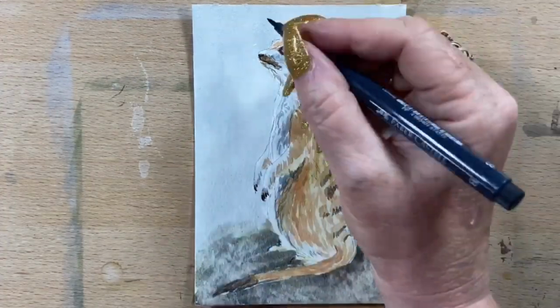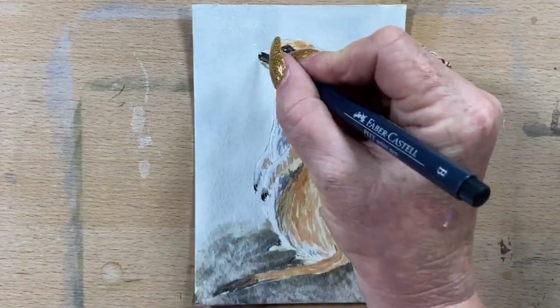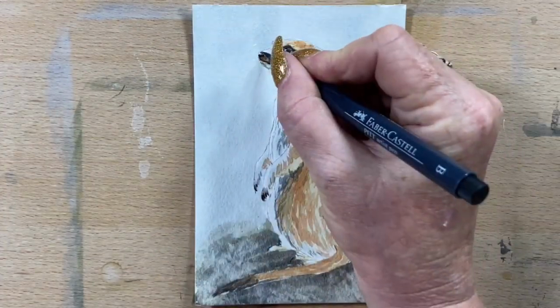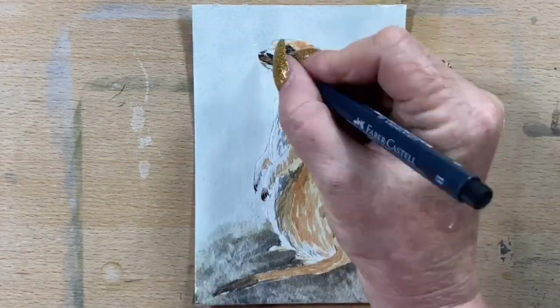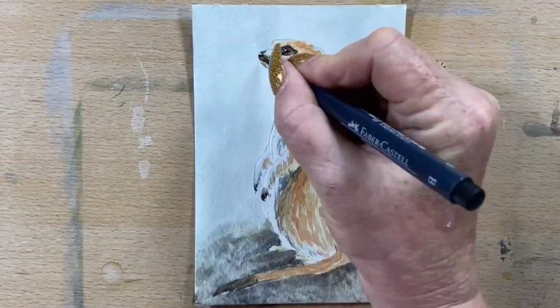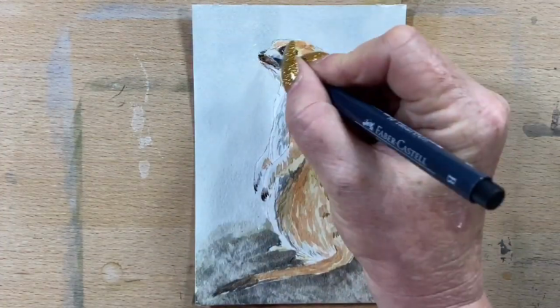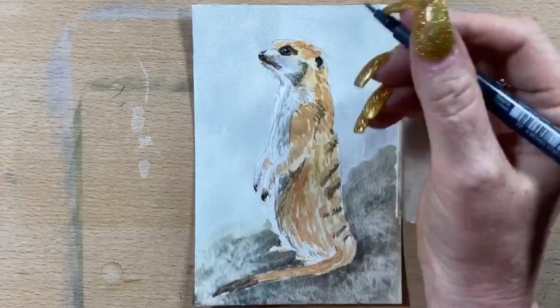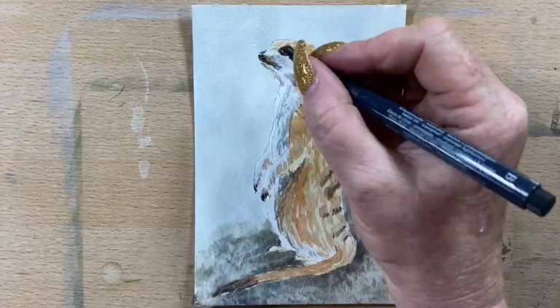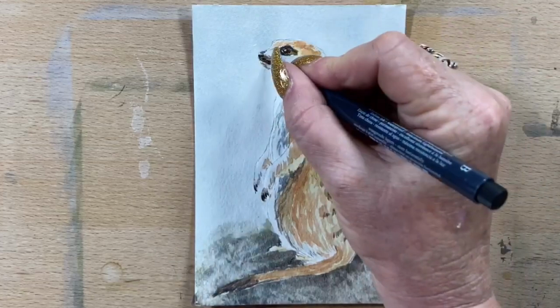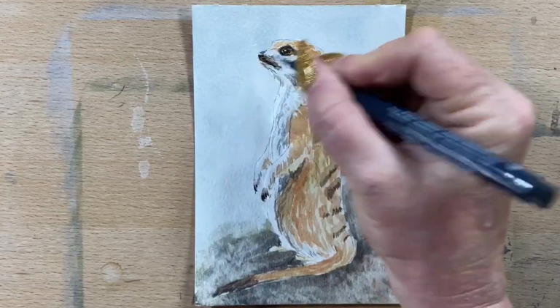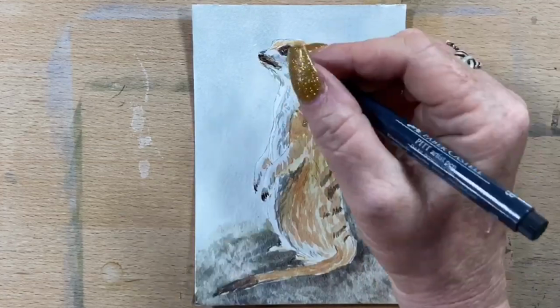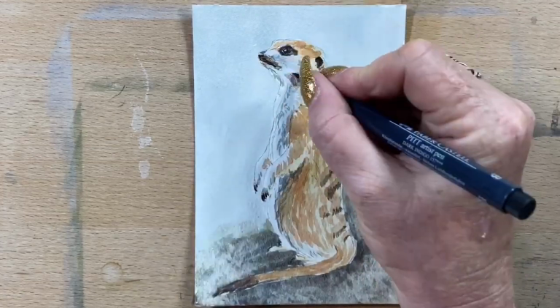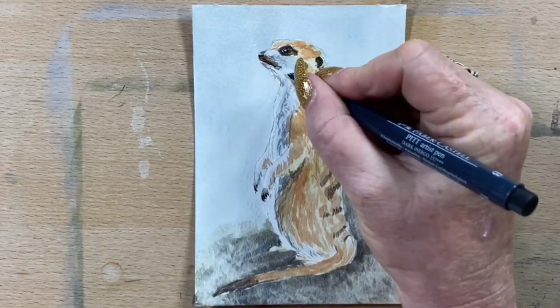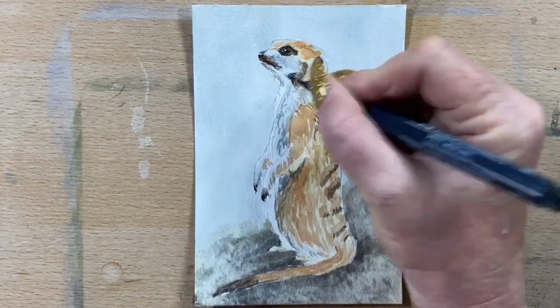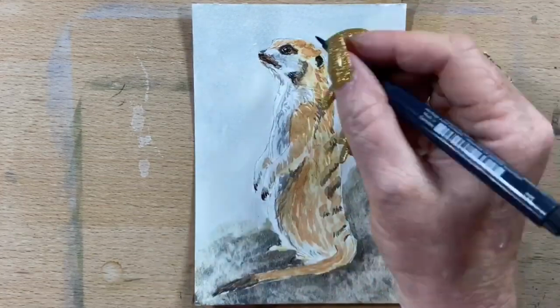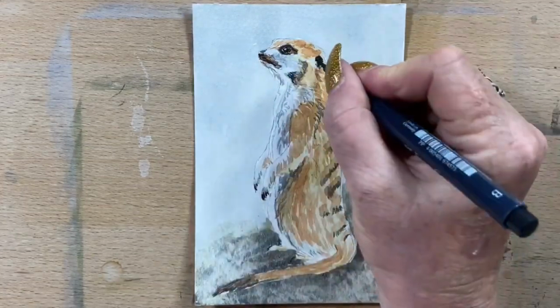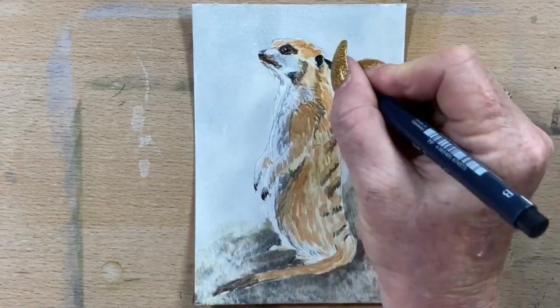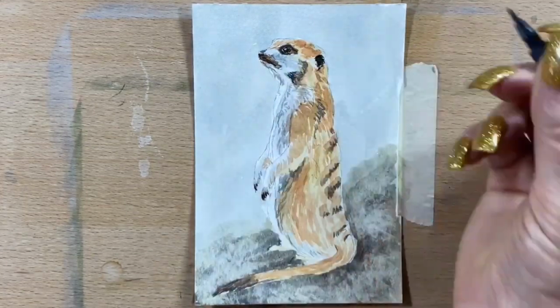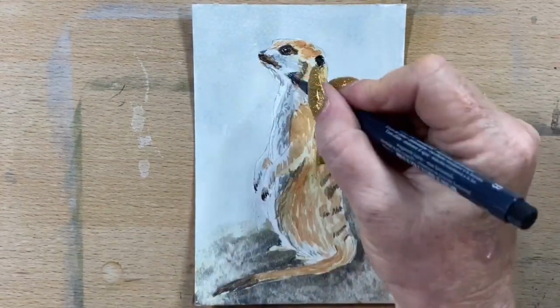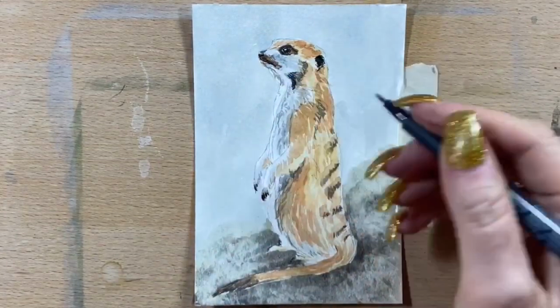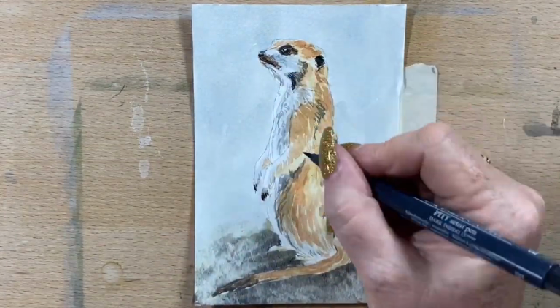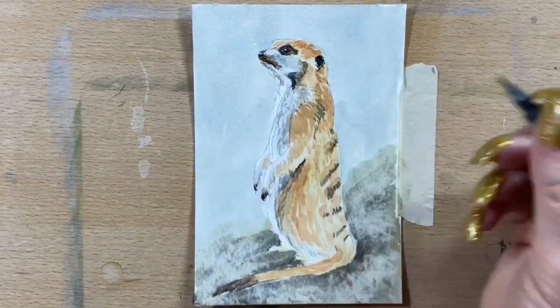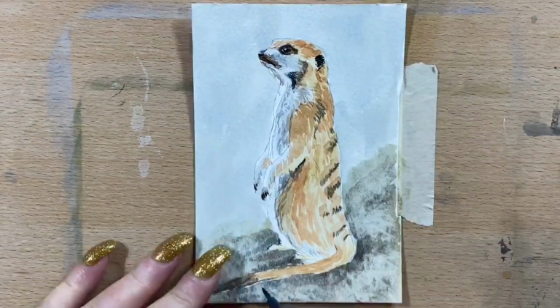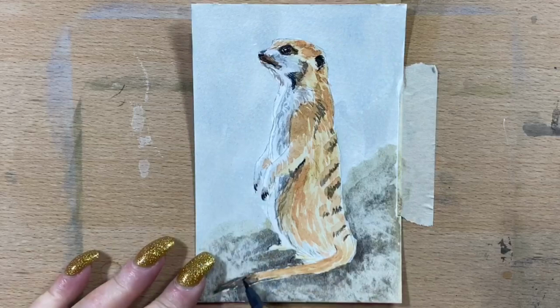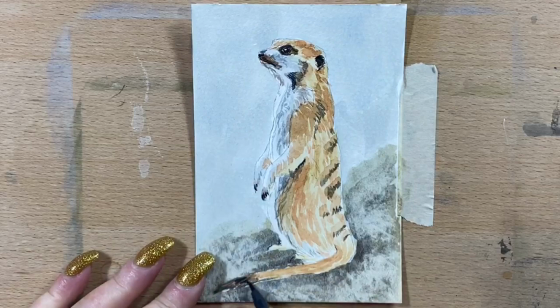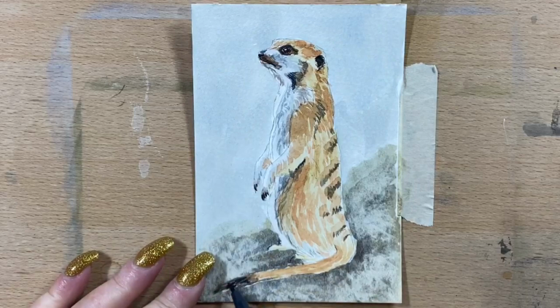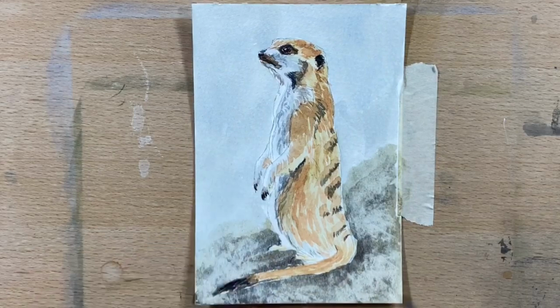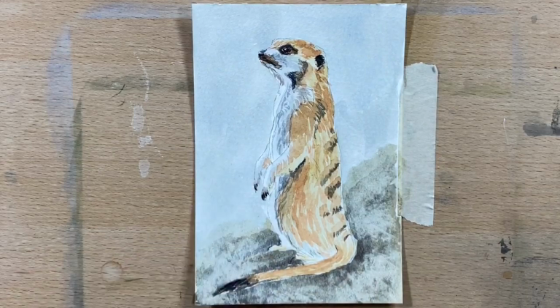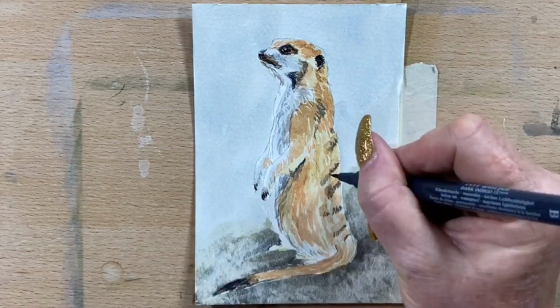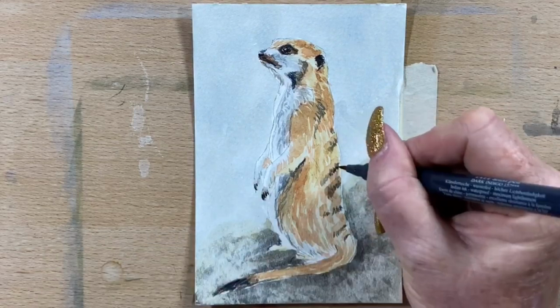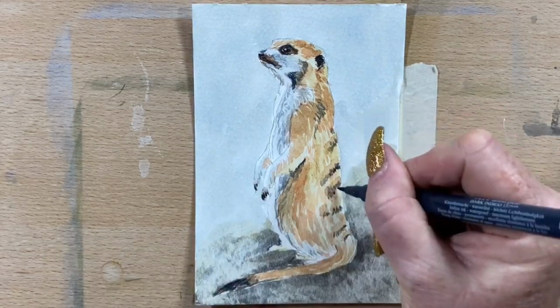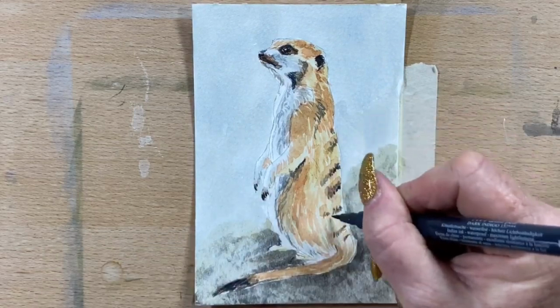Then I go in with indigo just onto the tip of his nose, the top of his eye, a little bit around his ear and his cheek, and the tip of his tail.